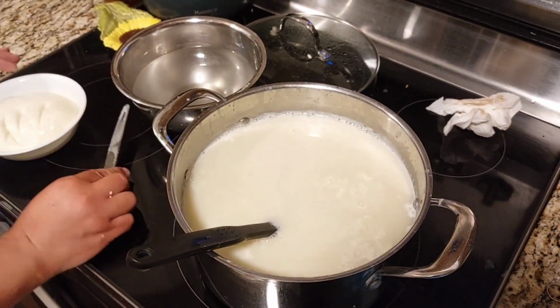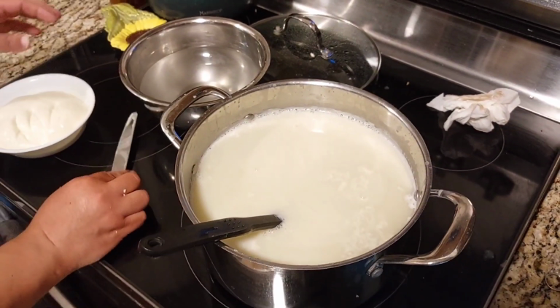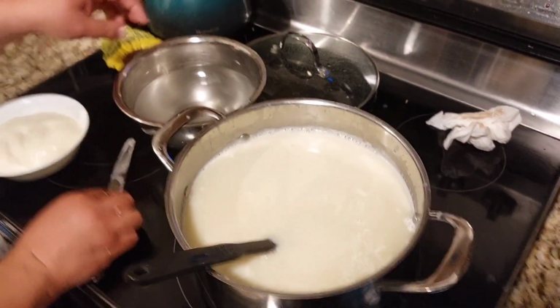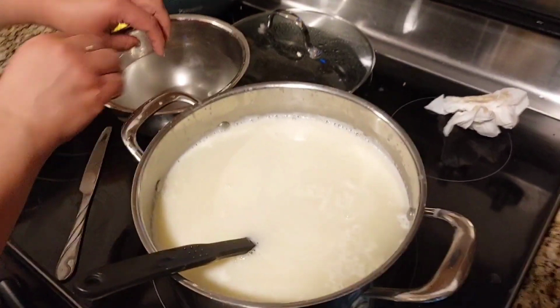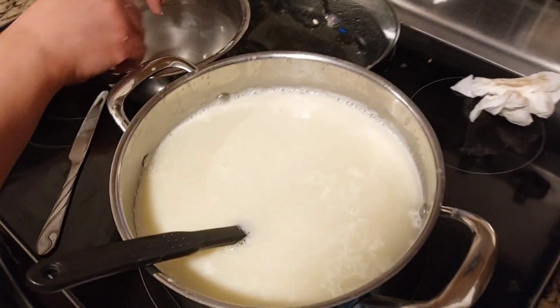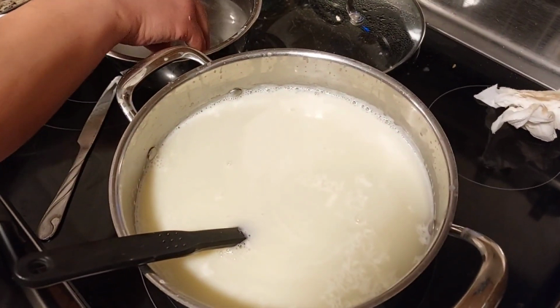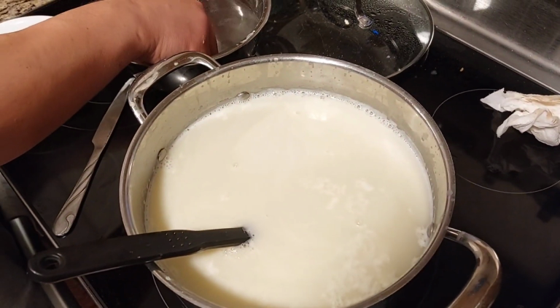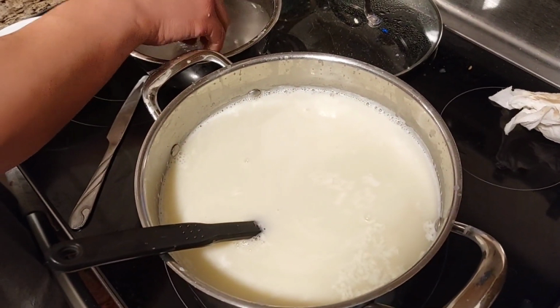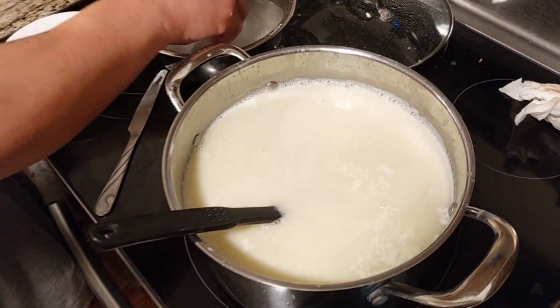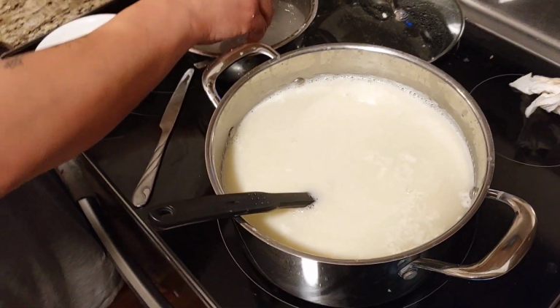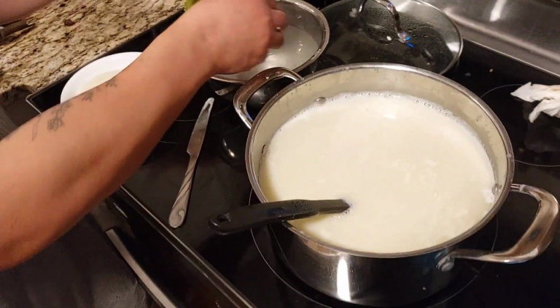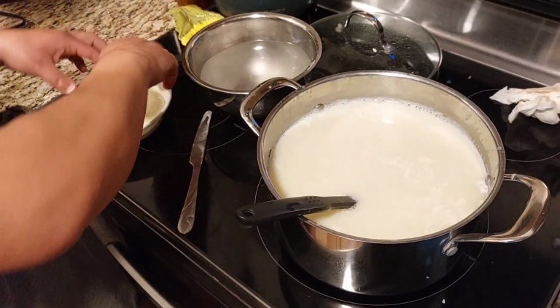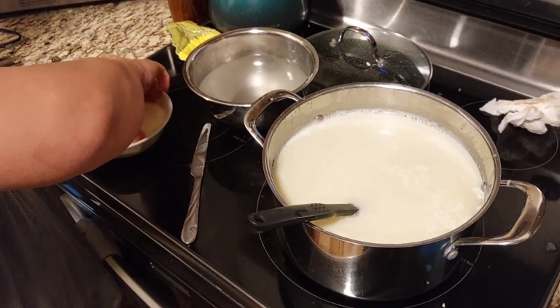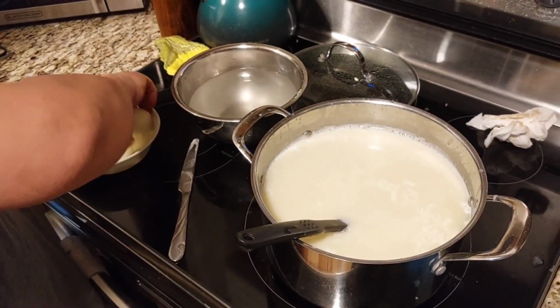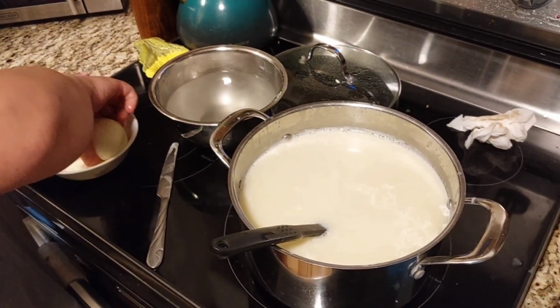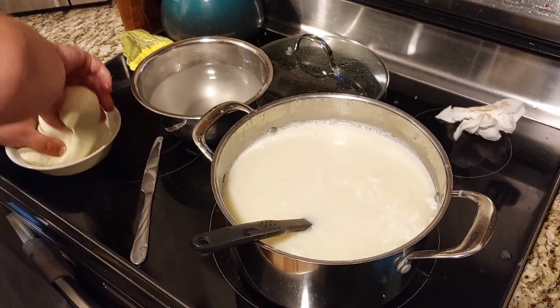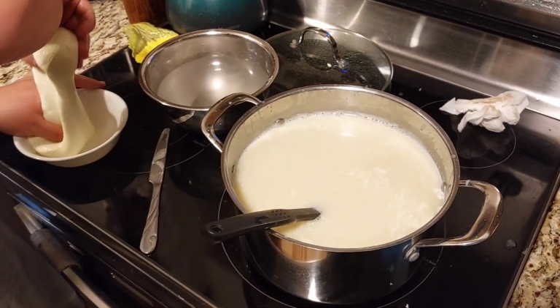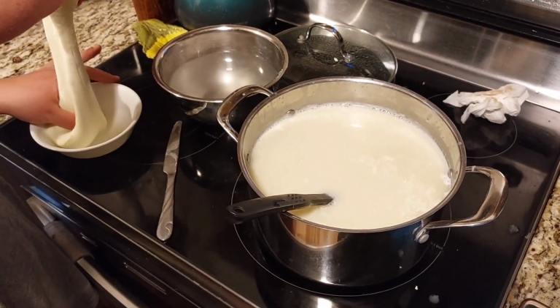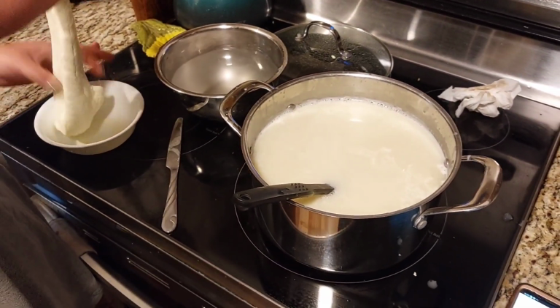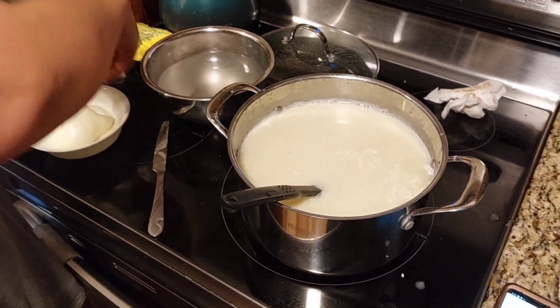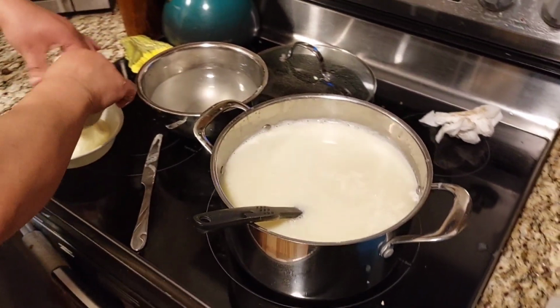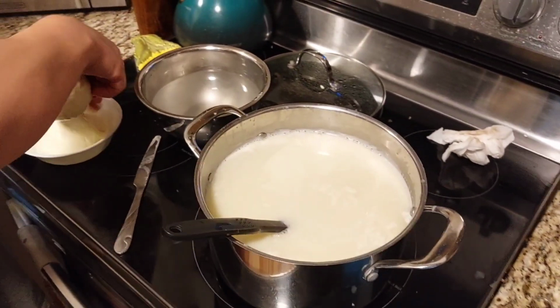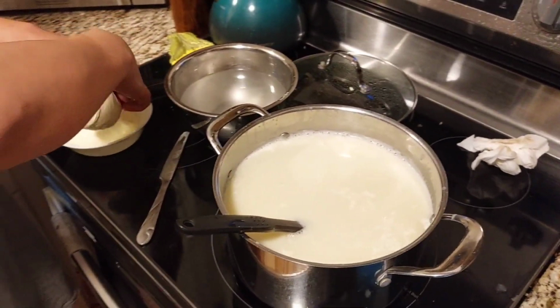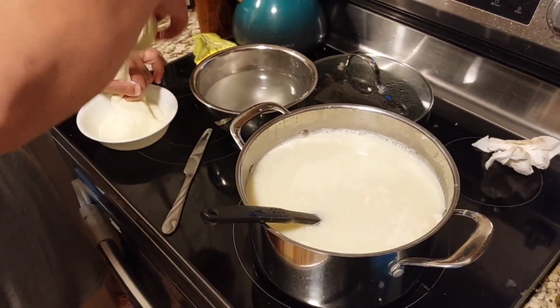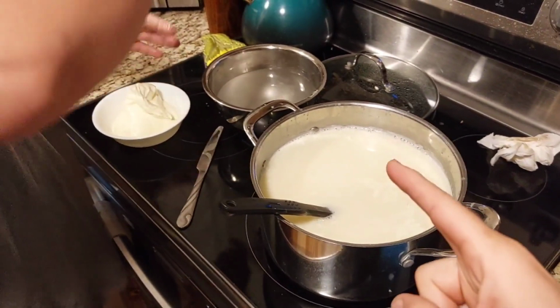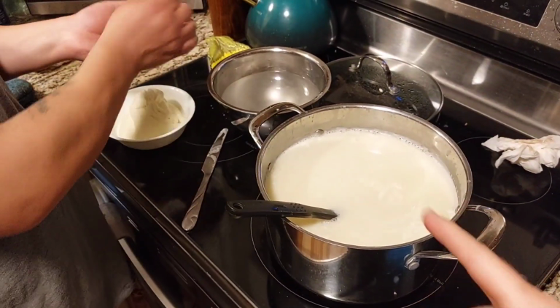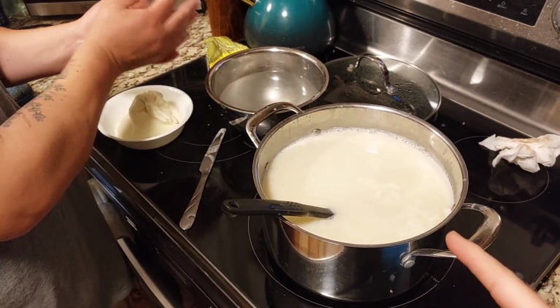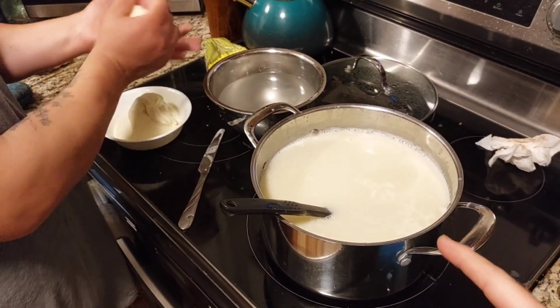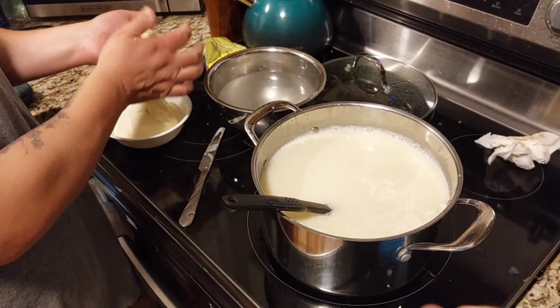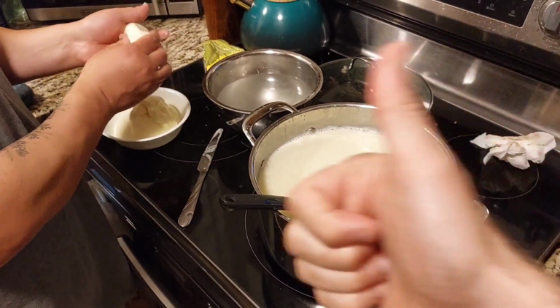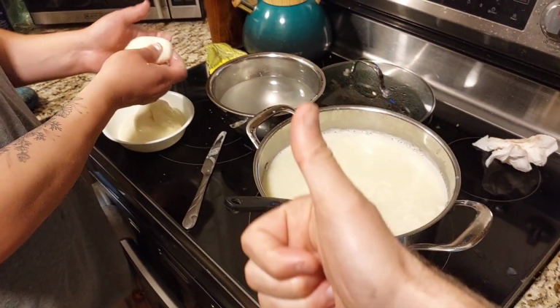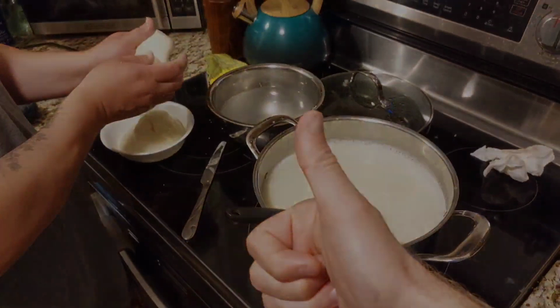I think at least a good chunk of this is going to go to the chickens and they'll nom on a nice little treat. Until the next video, guys — so long!